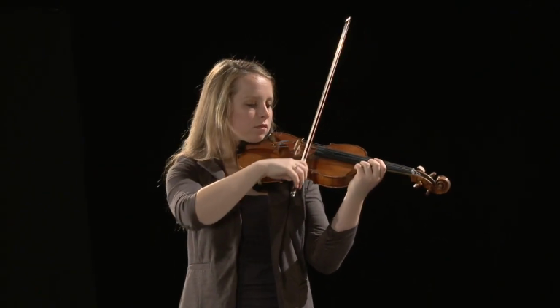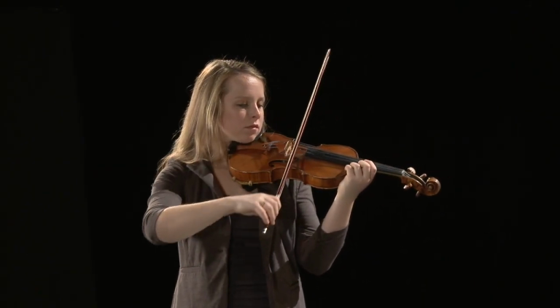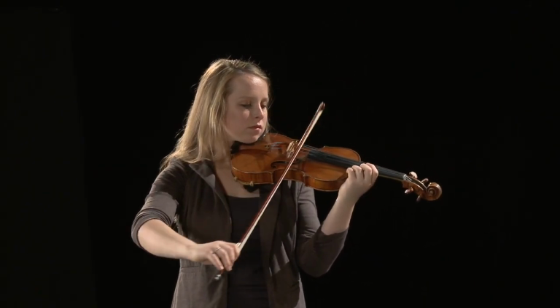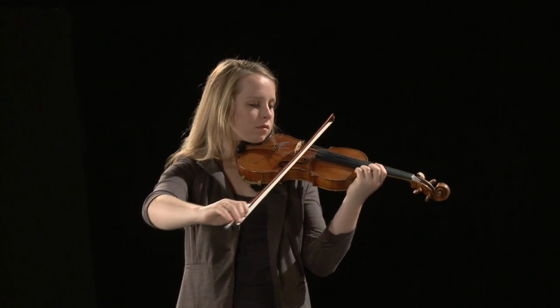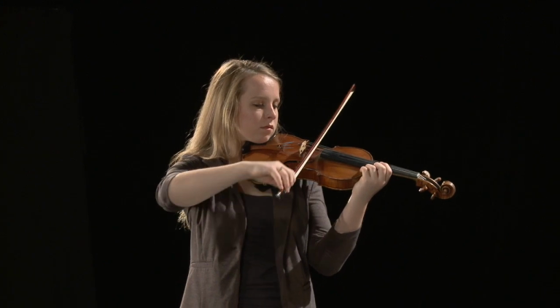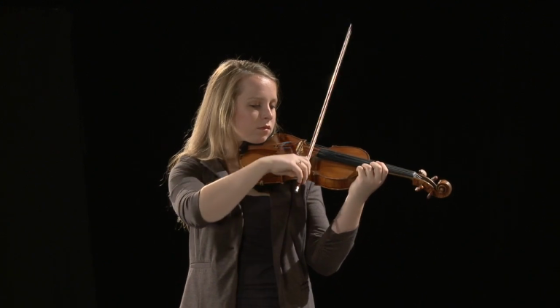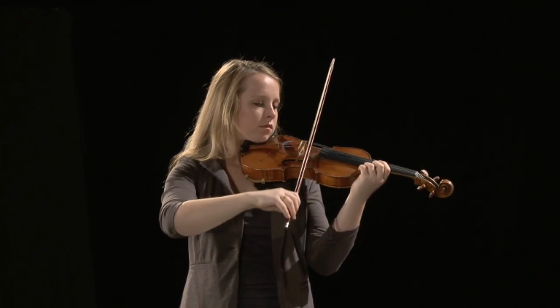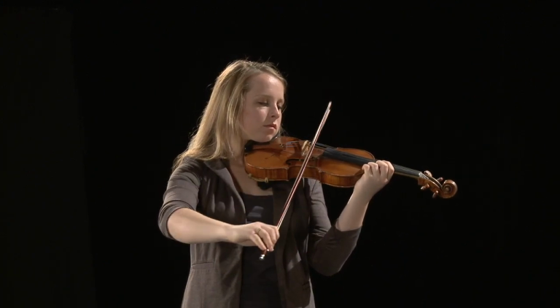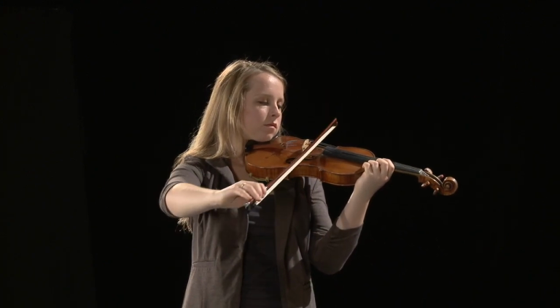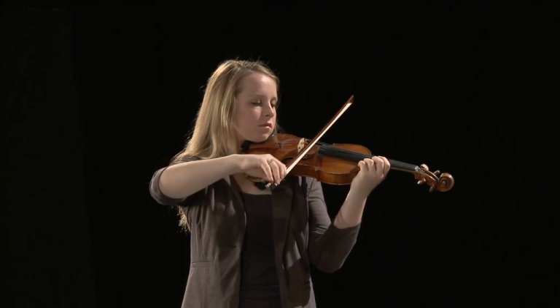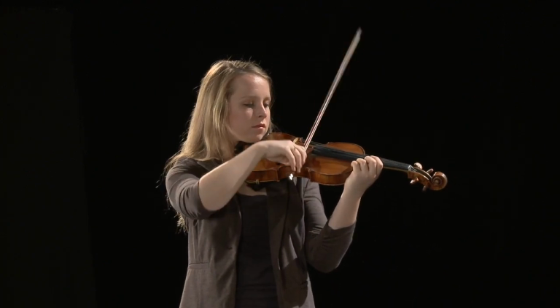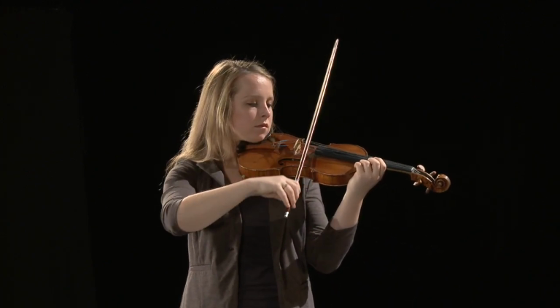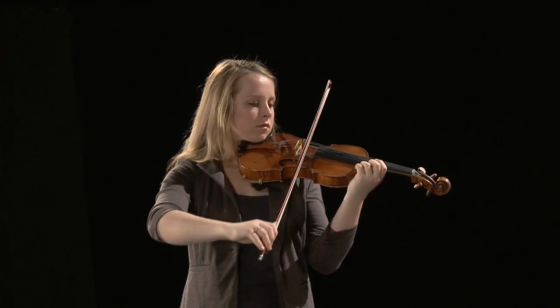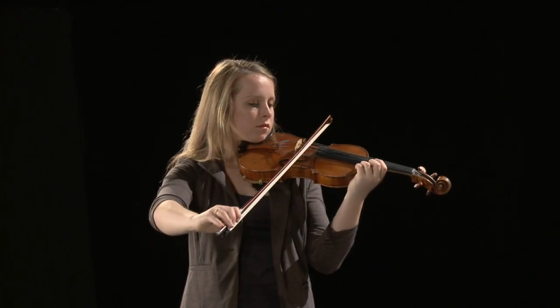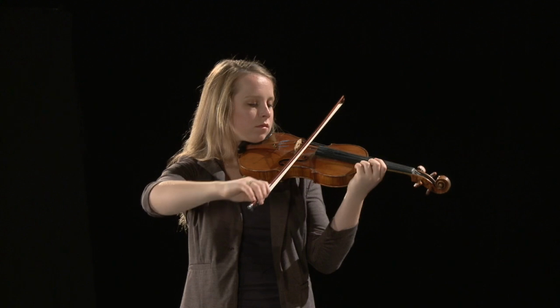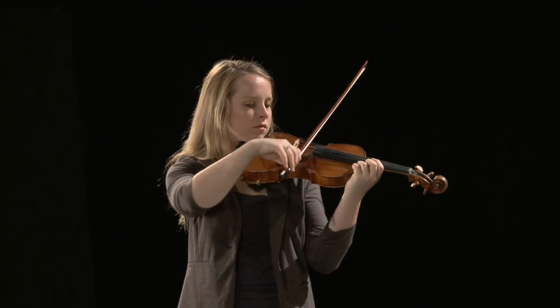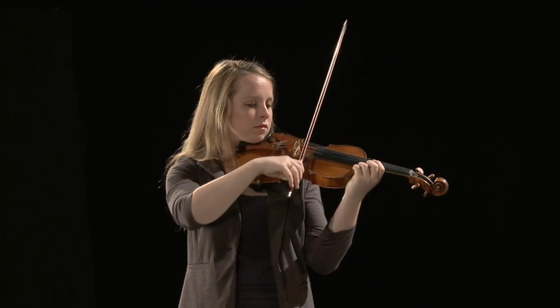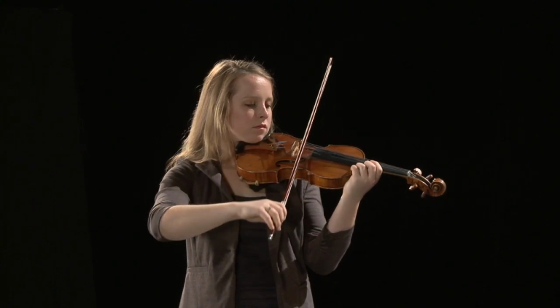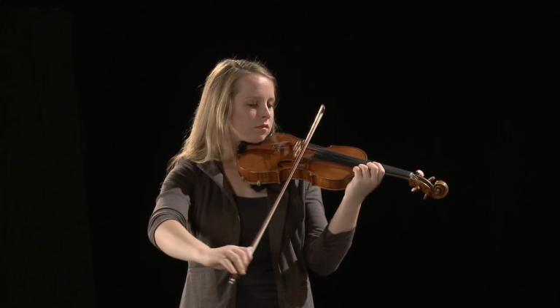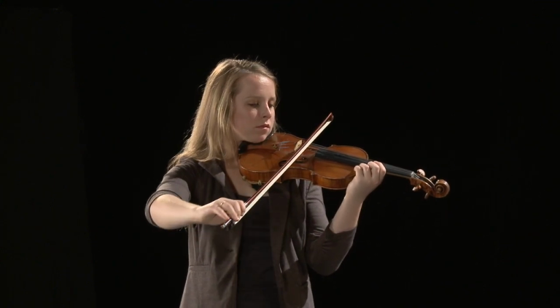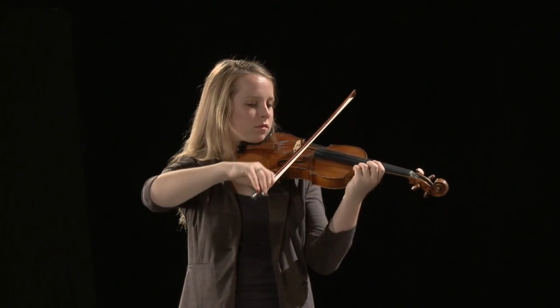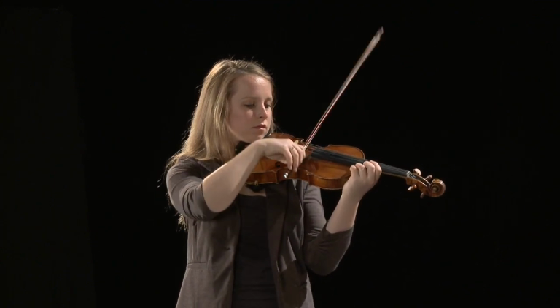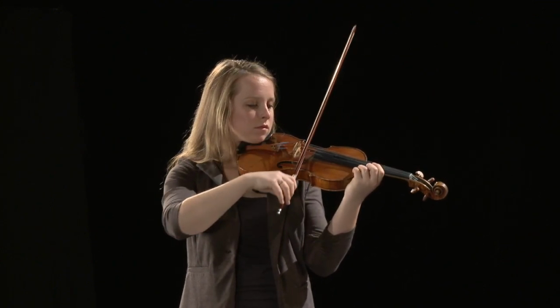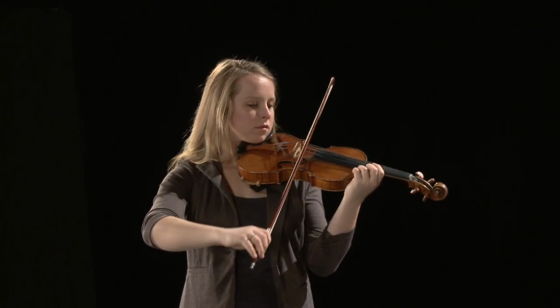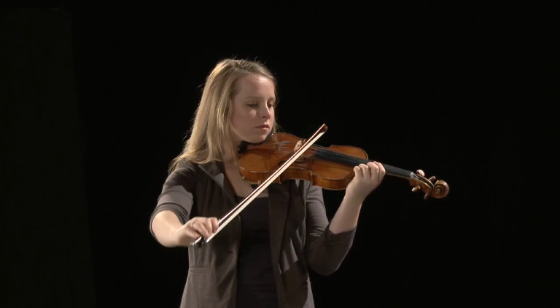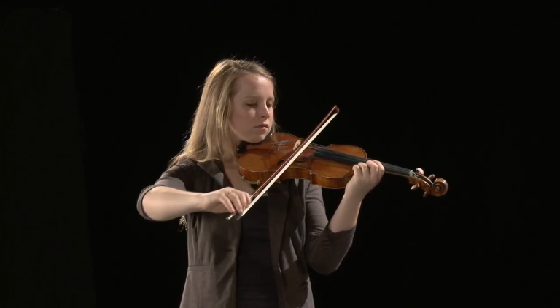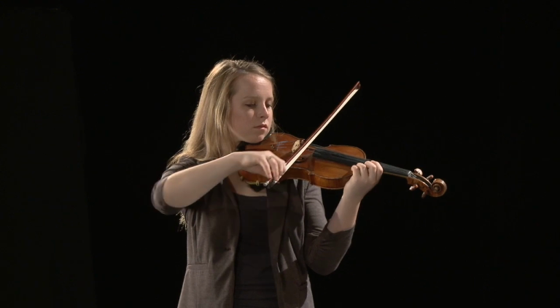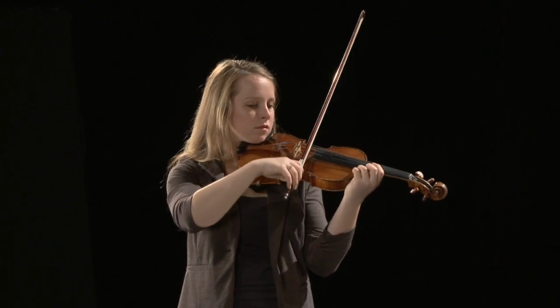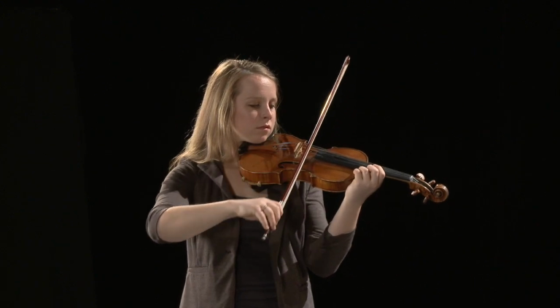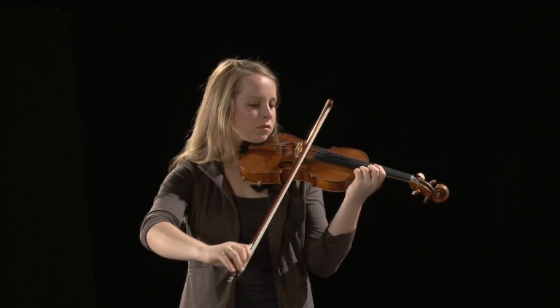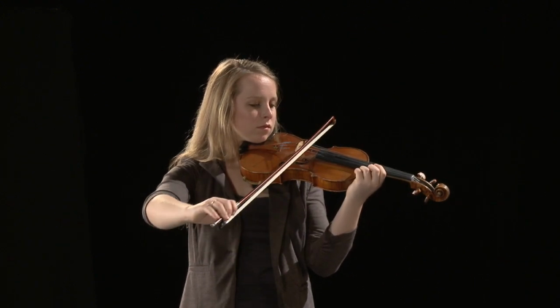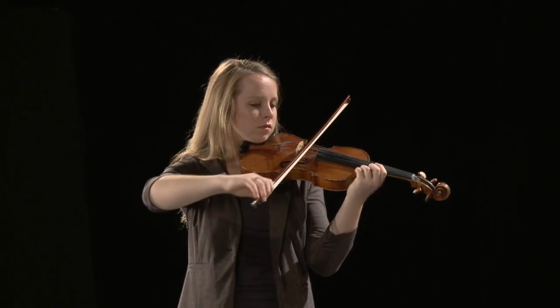Violinists' and violists' arms will be raised when moving from the highest pitch string to the lowest pitch string. The elbow will open slightly when moving from a high pitch string to a lower pitch string to maintain a correct bow angle to the string.